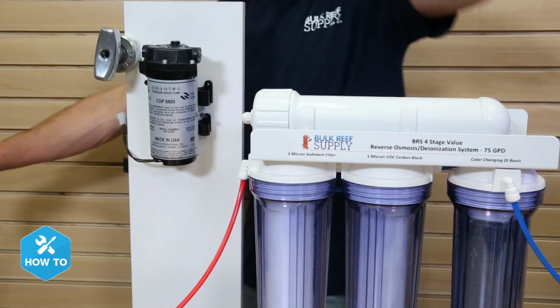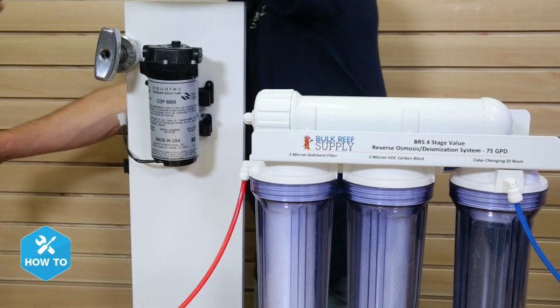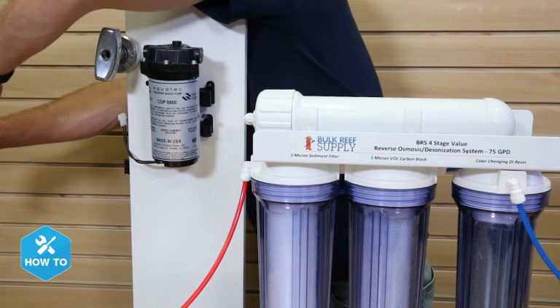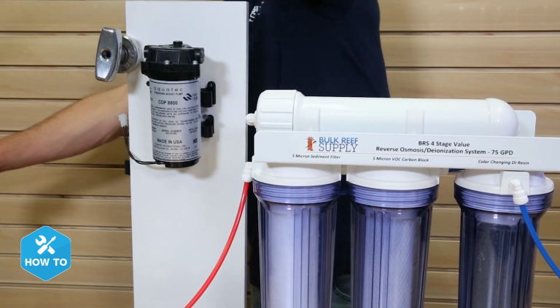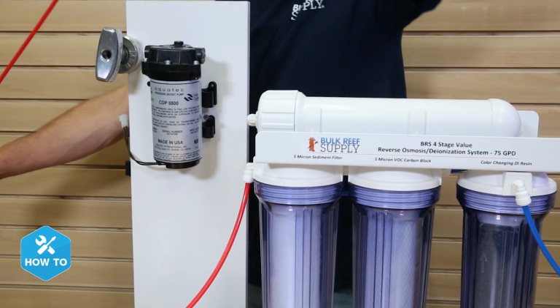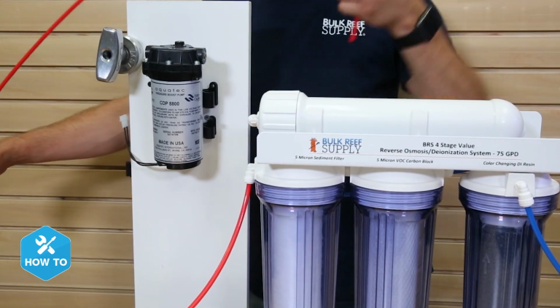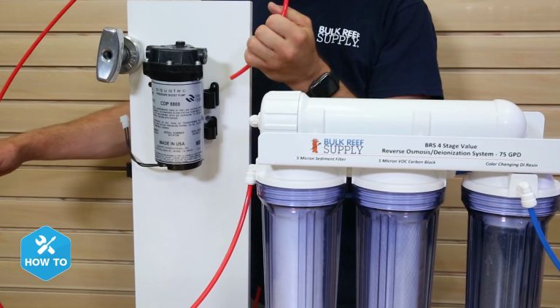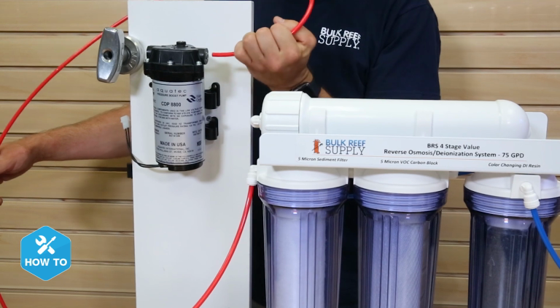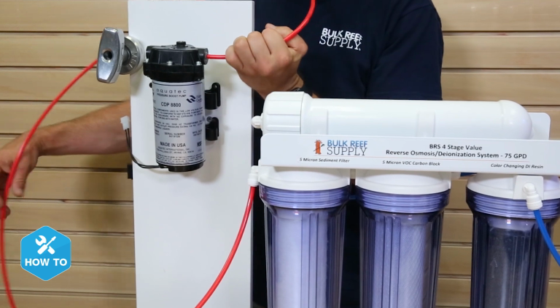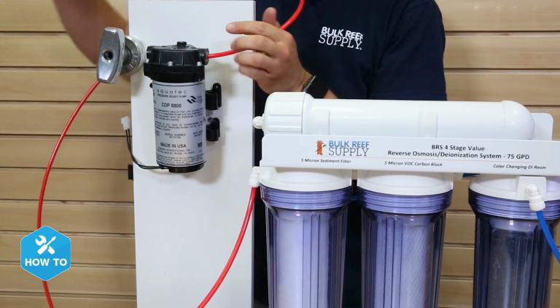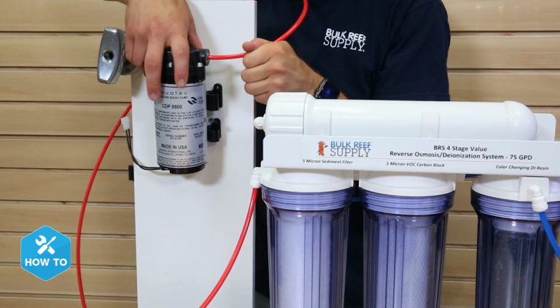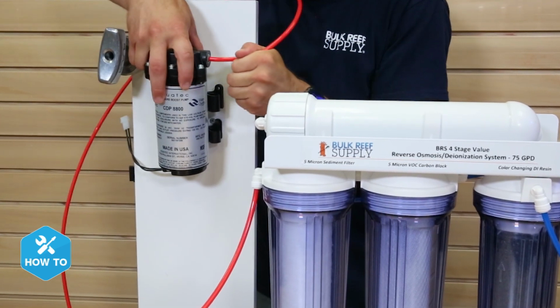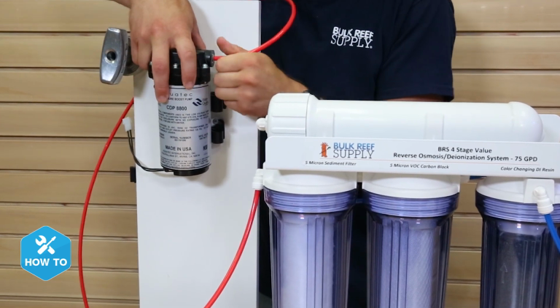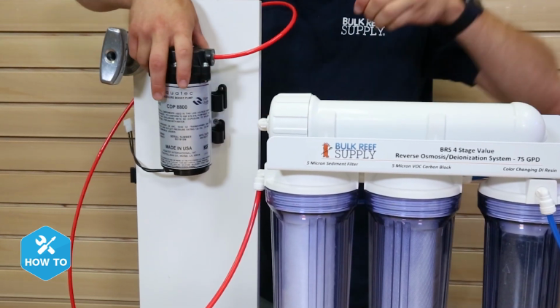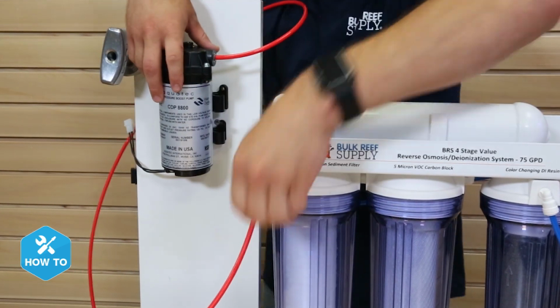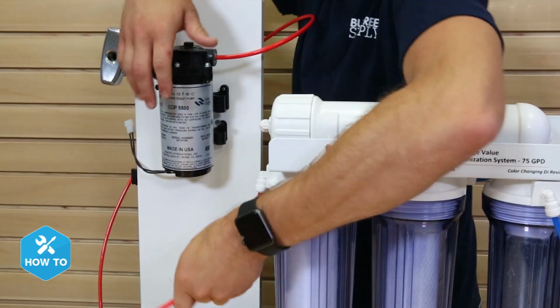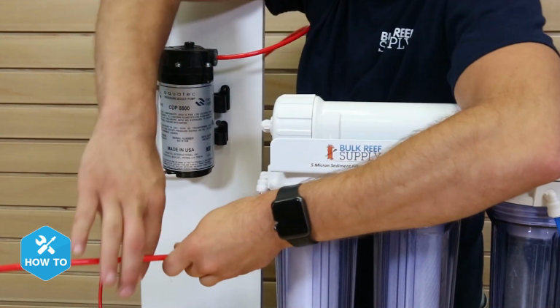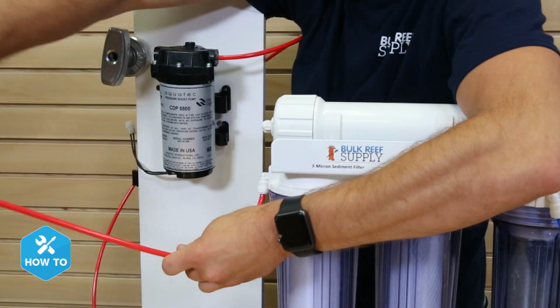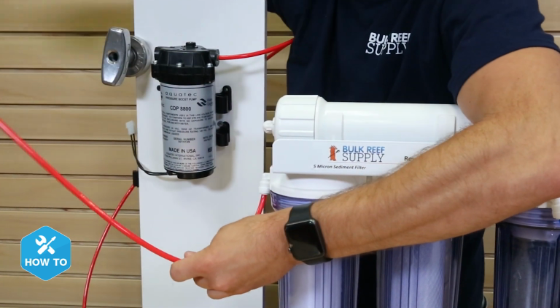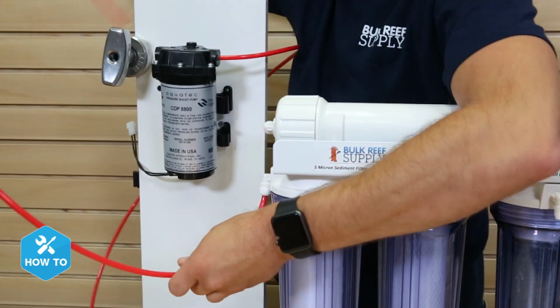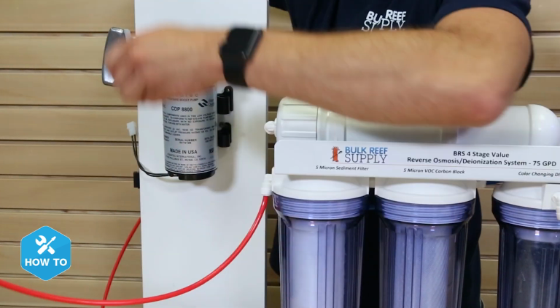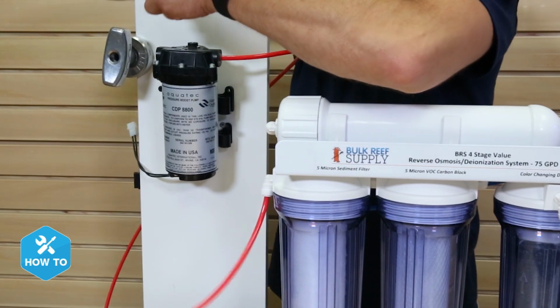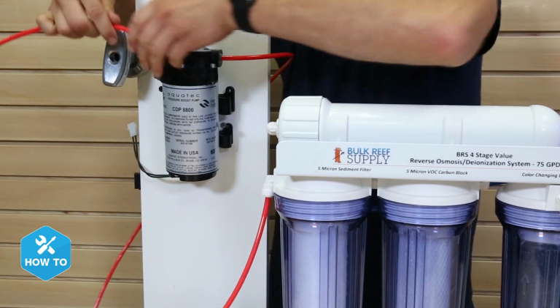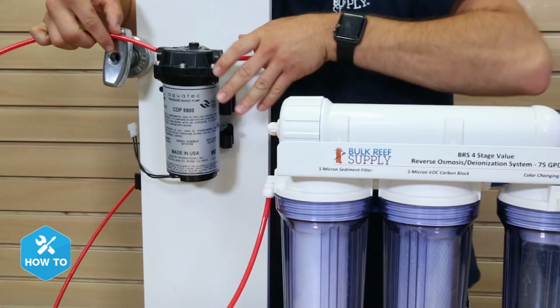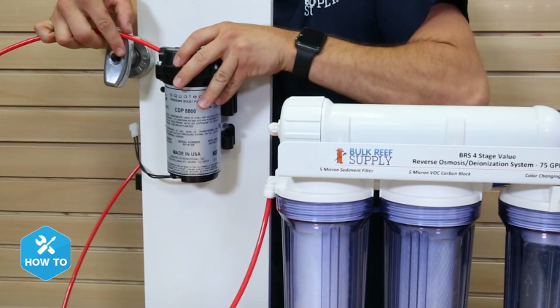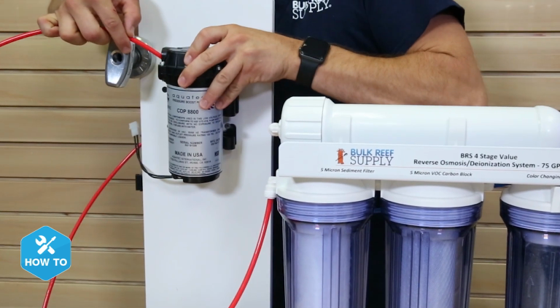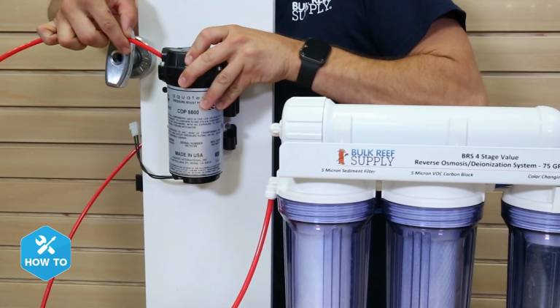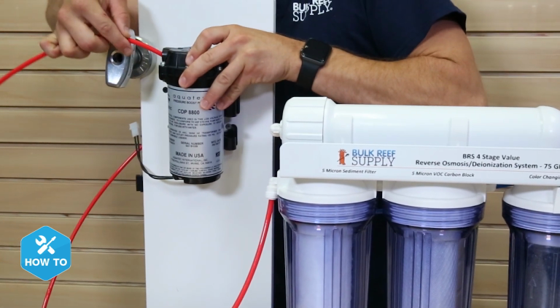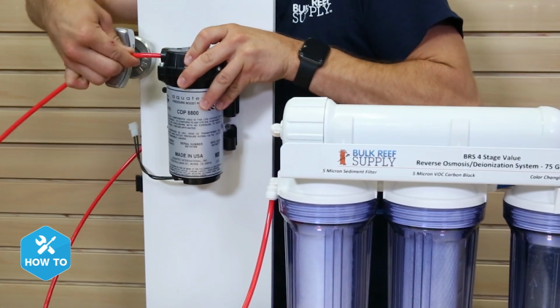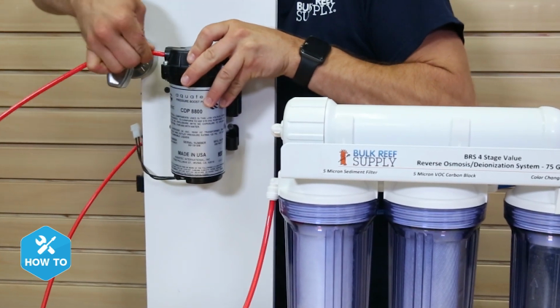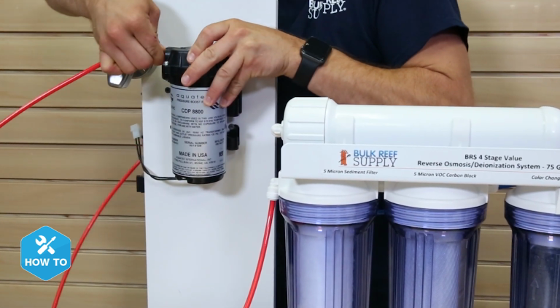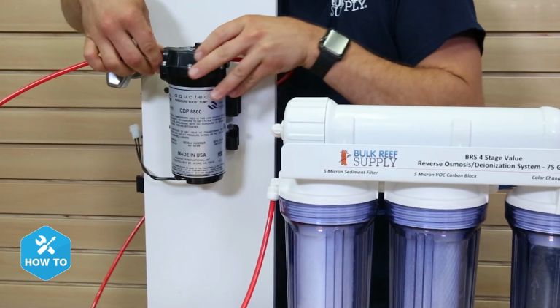With the pump mounted, I can clip the red source water line that feeds my unit and install the tubing into the quarter-inch push connect fittings. The flow of water through the pump is right to left as indicated by the arrow, so be sure you insert the tubing correctly.